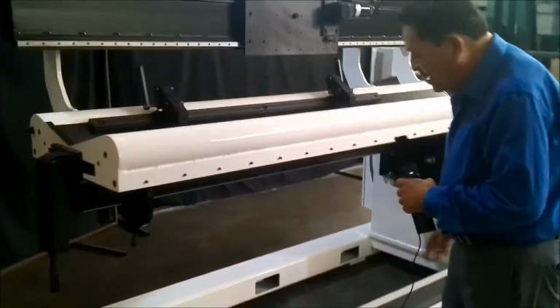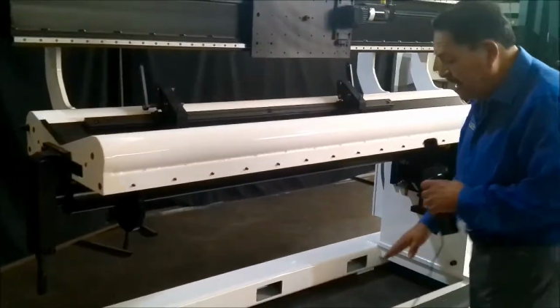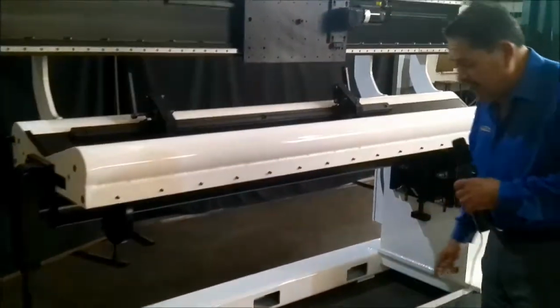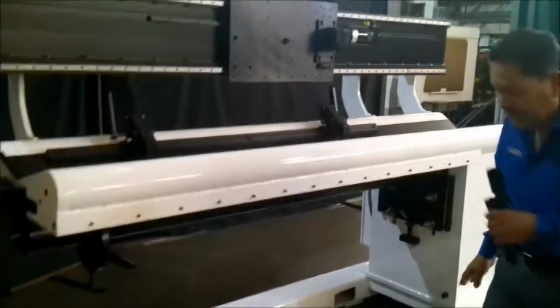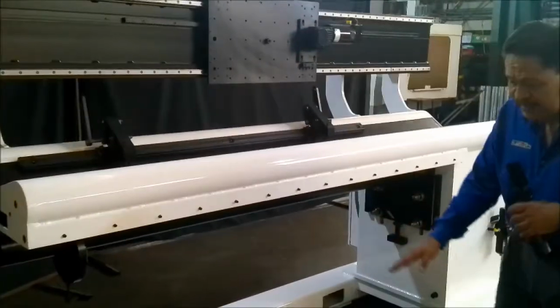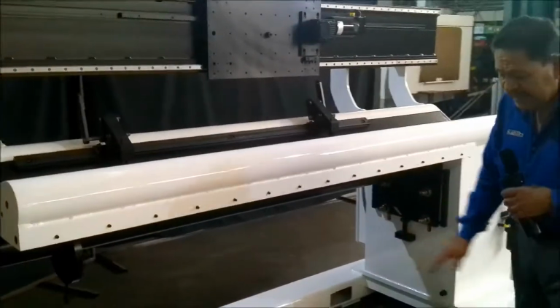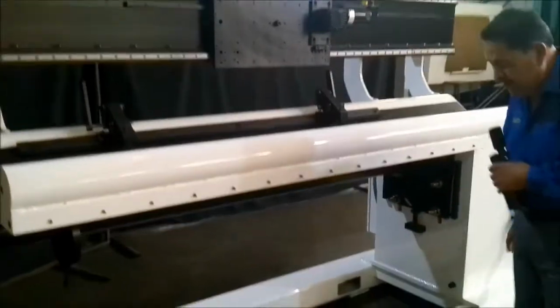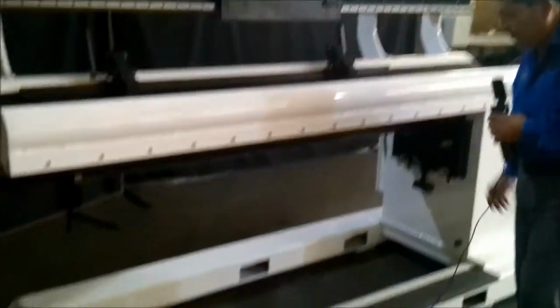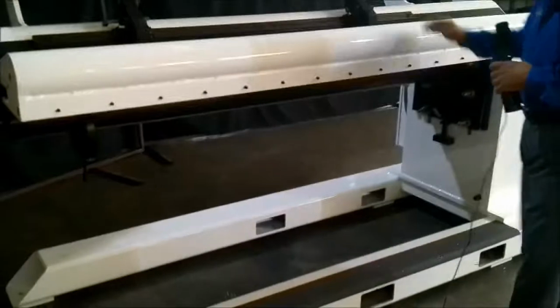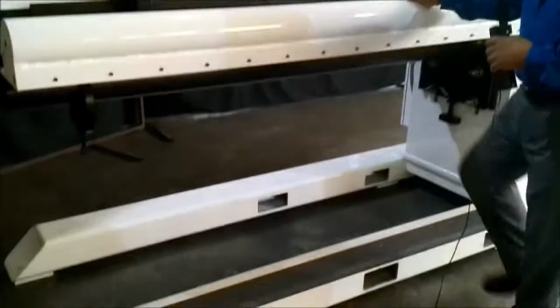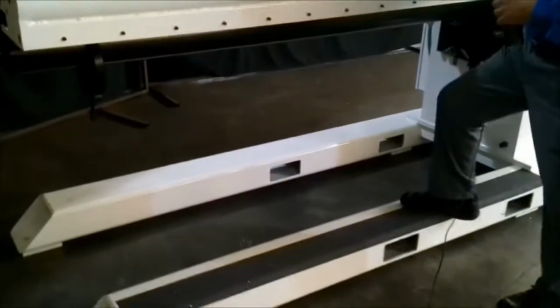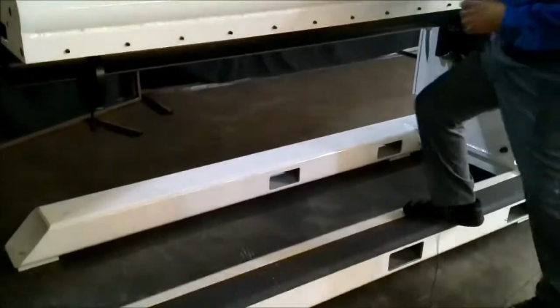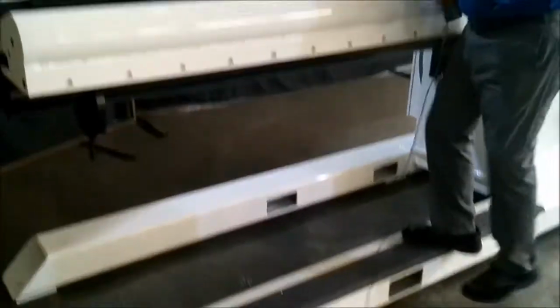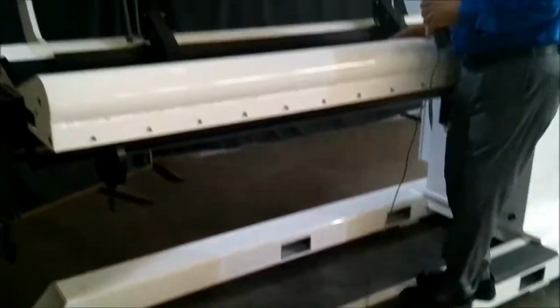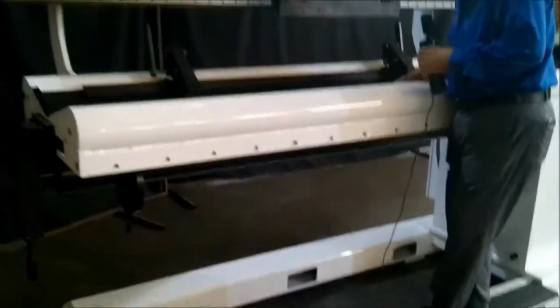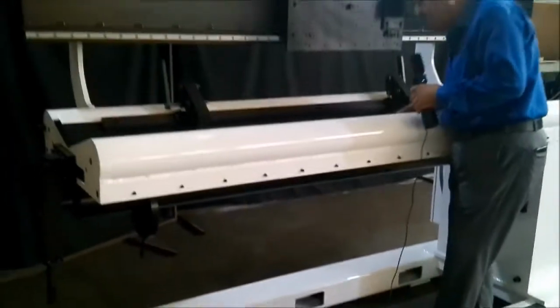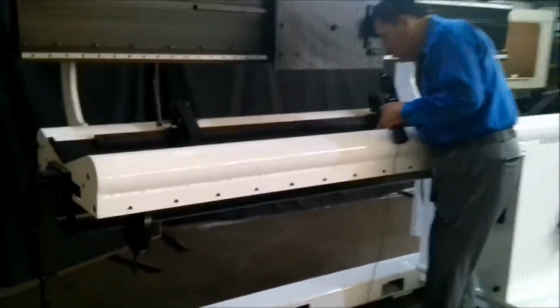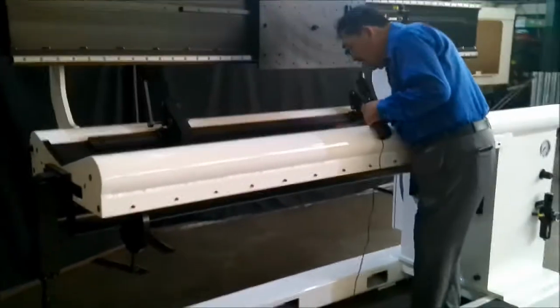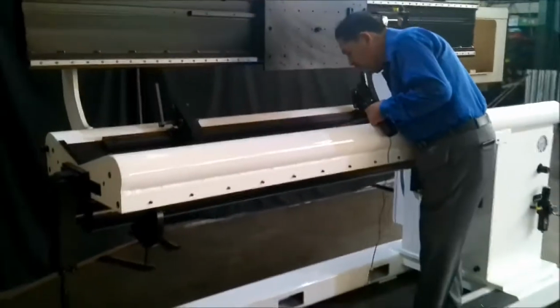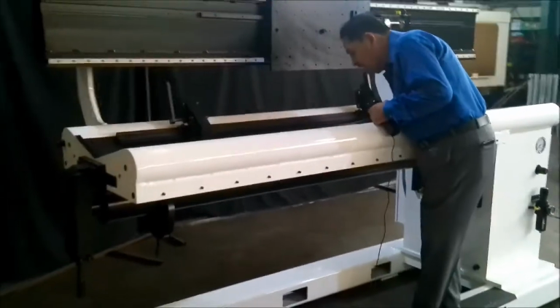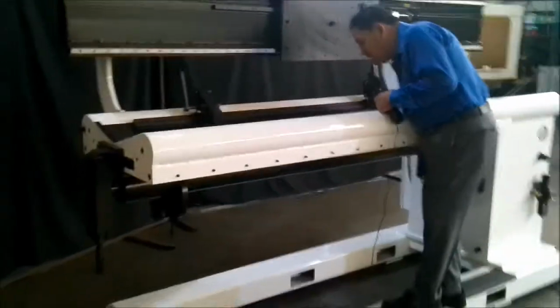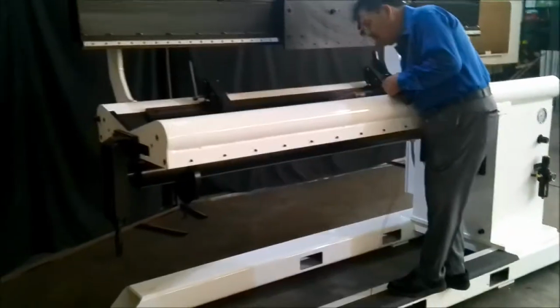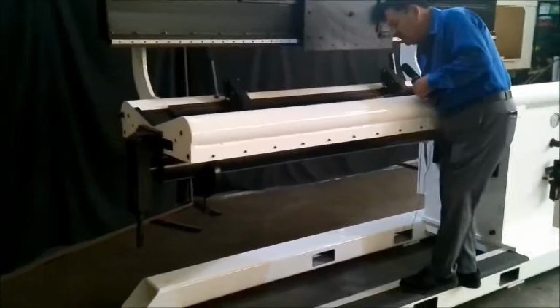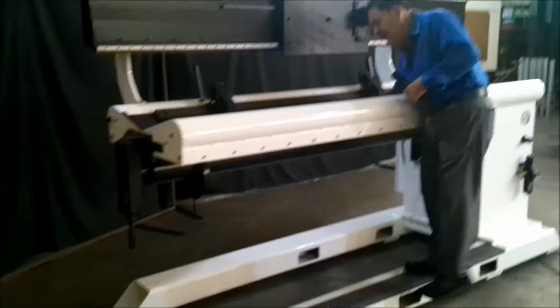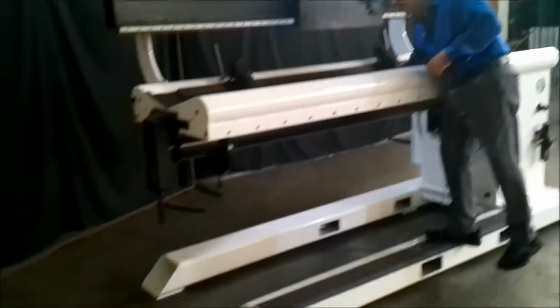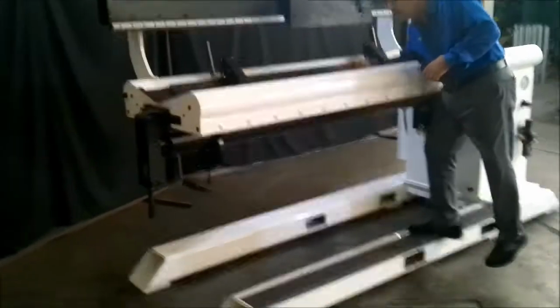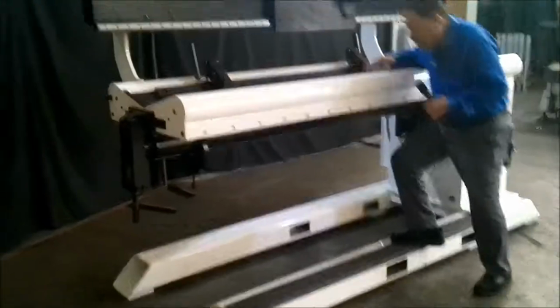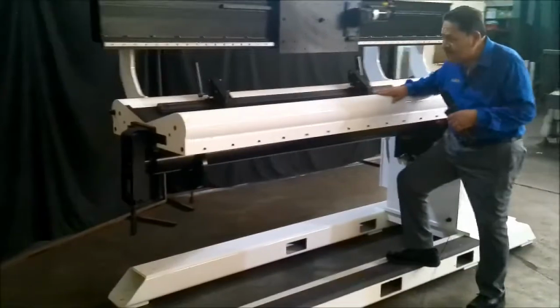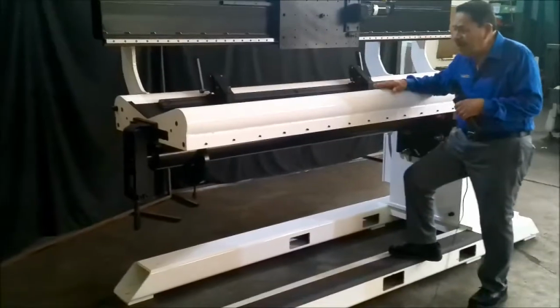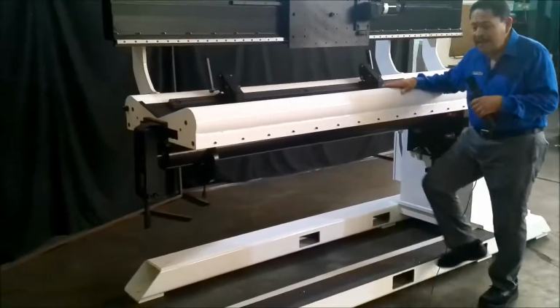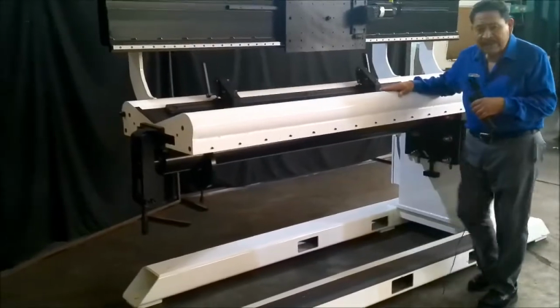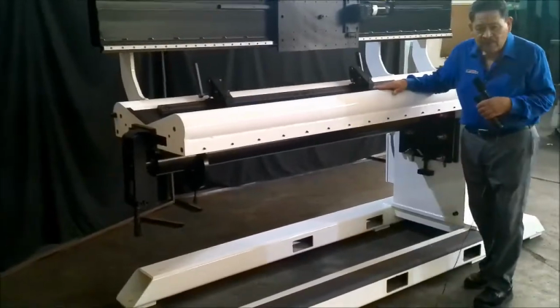Another nice thing is we put this anti-slip tape on here so that the operator can actually use it as a stool and be able to get in here and see the actual weld that is performing.